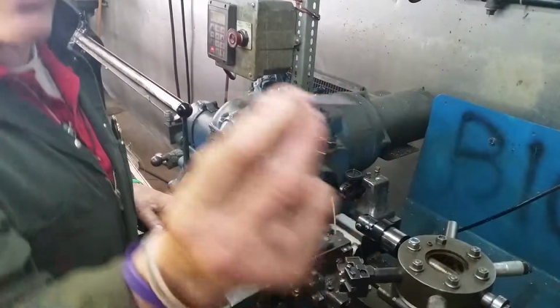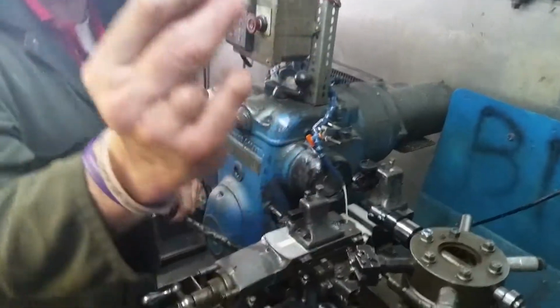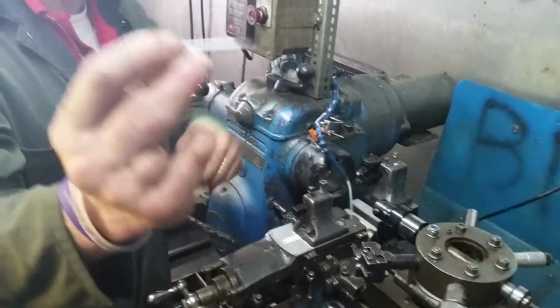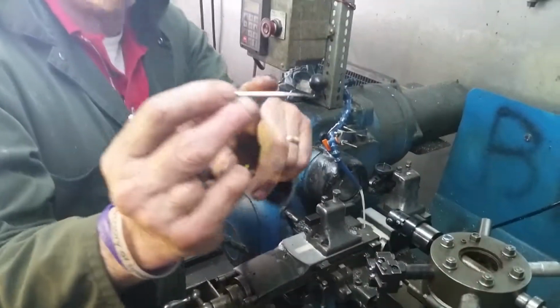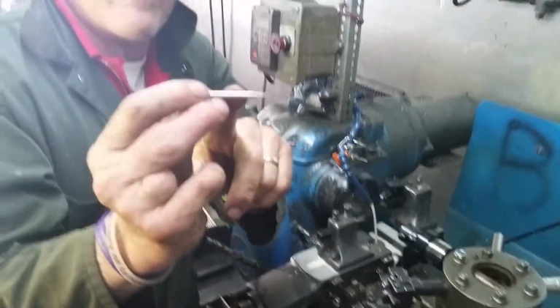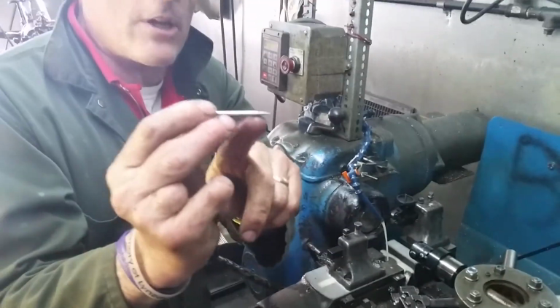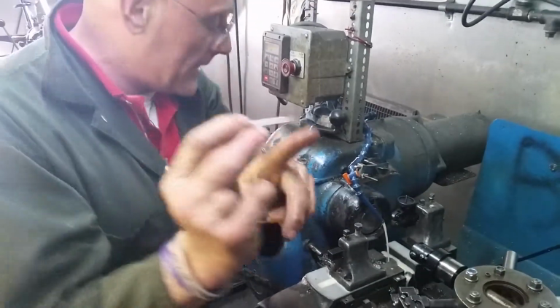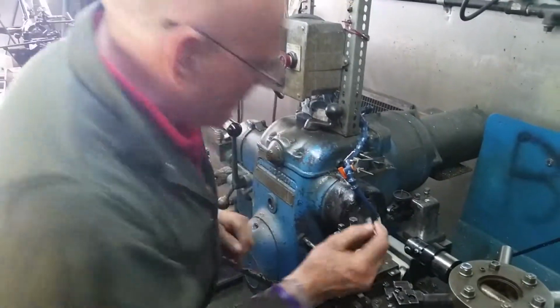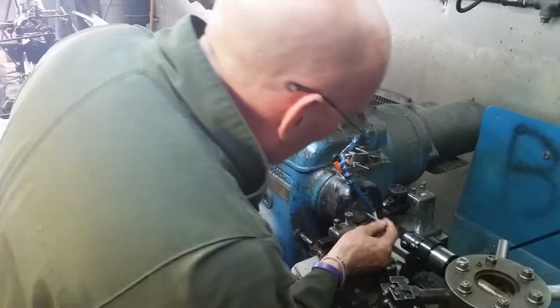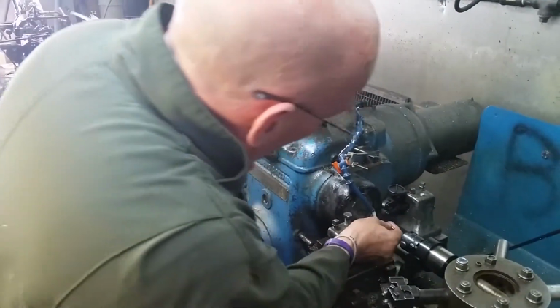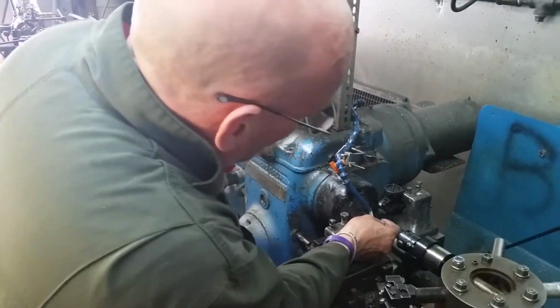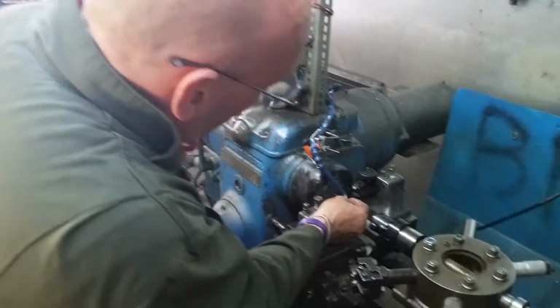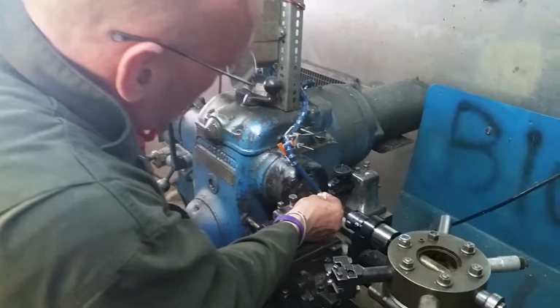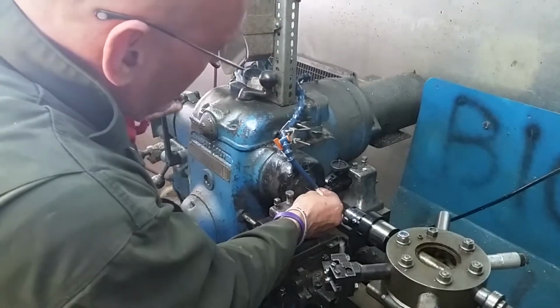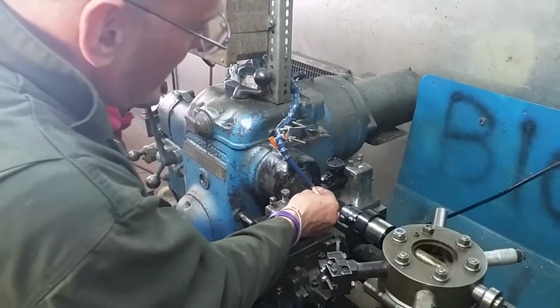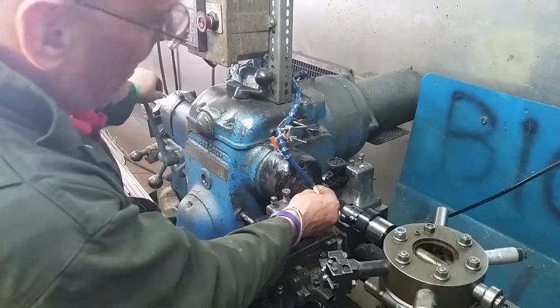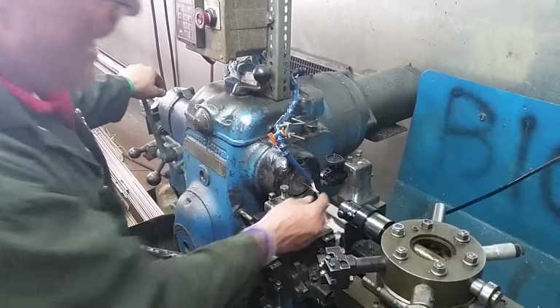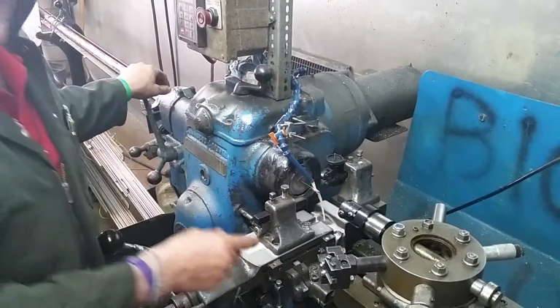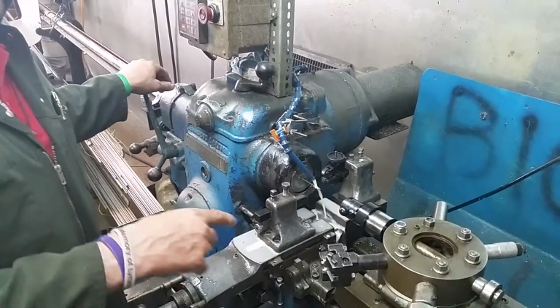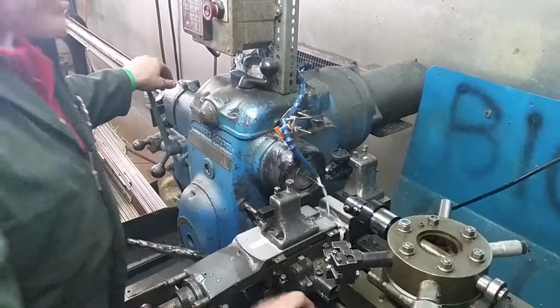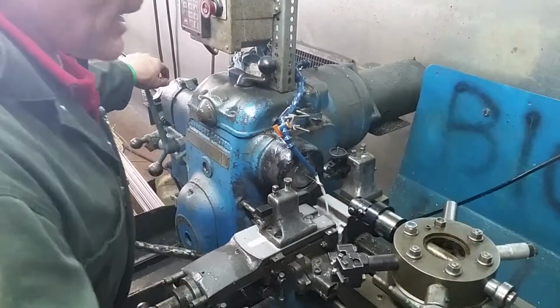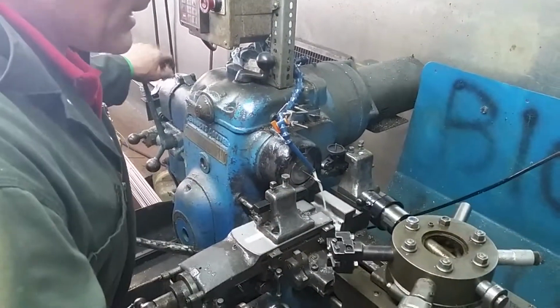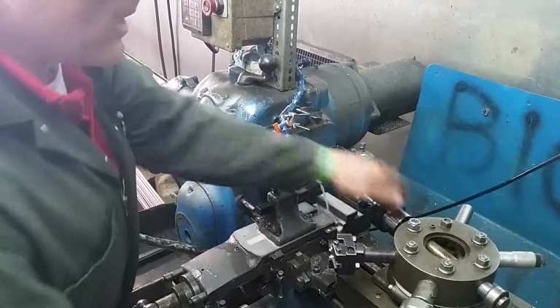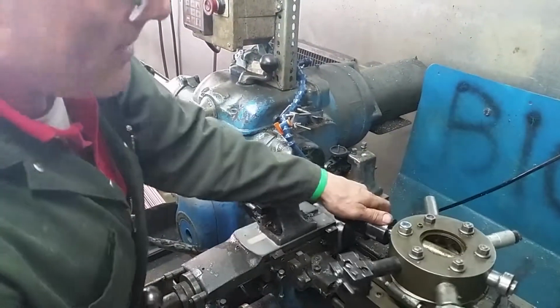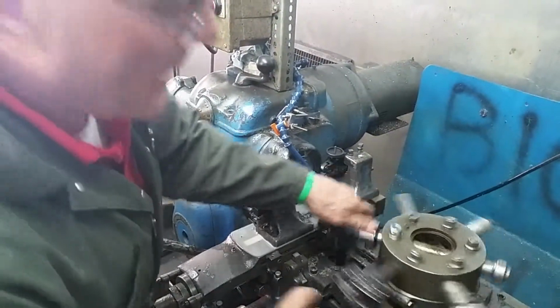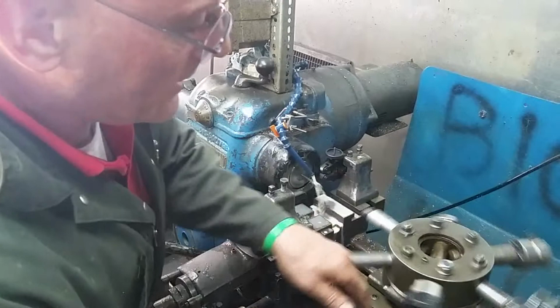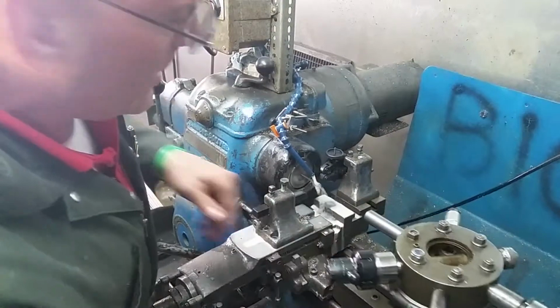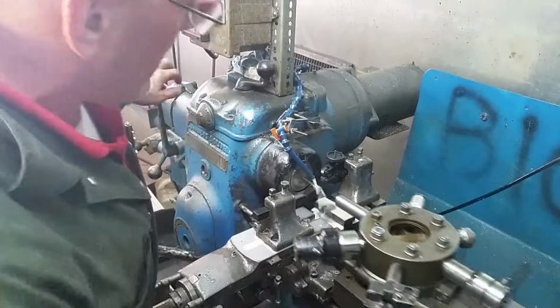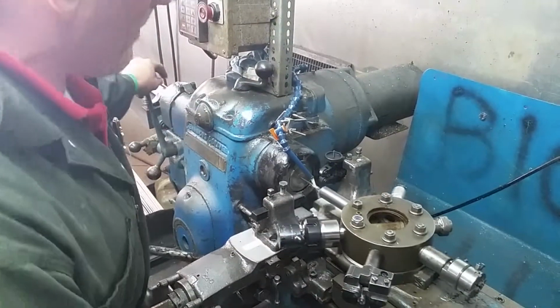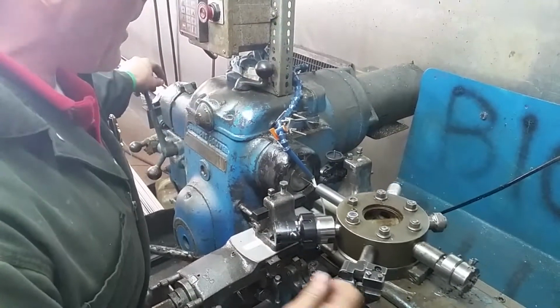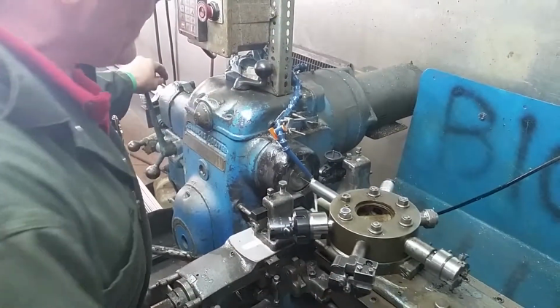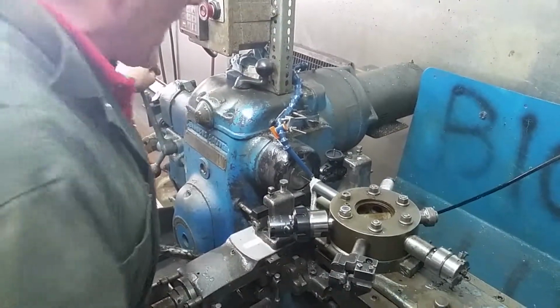So we're going to take our blank that we already made and put it in the chuck, nice and careful. Half chuck it, not full chuck it. We're going to take our turret, back it up one station, bump it up, and set the length.